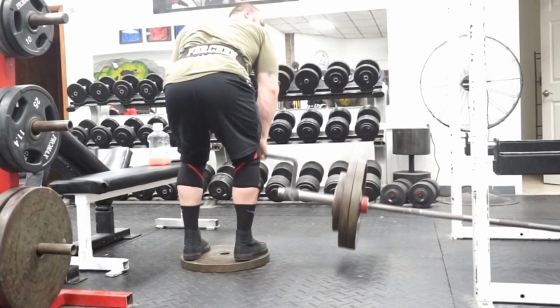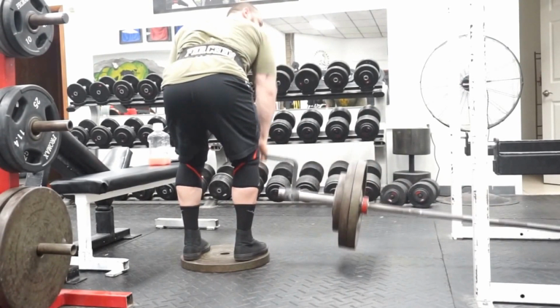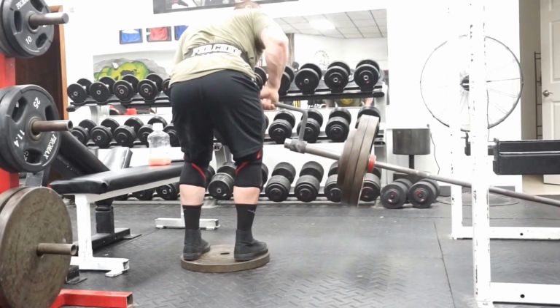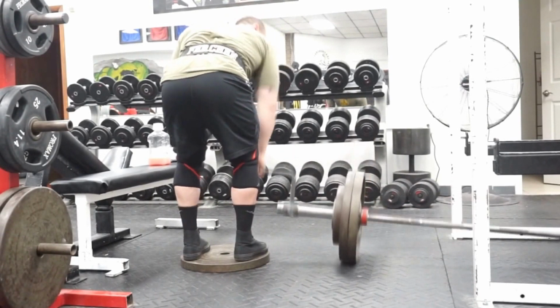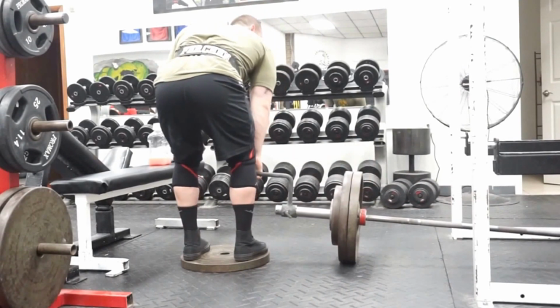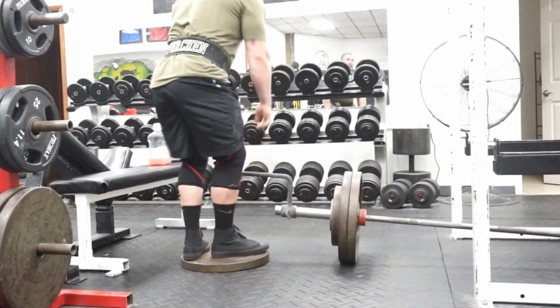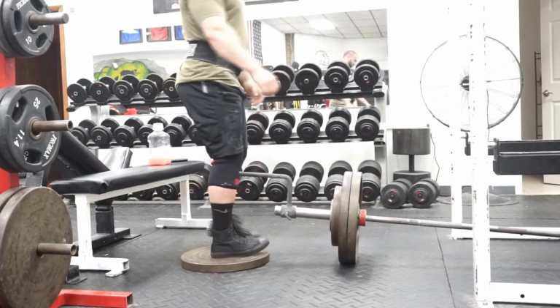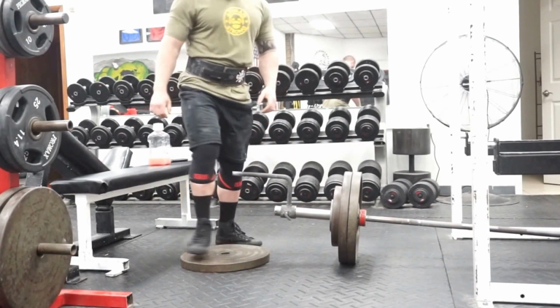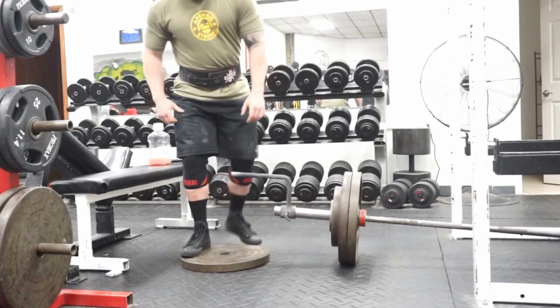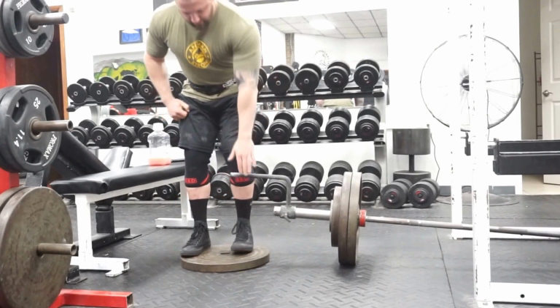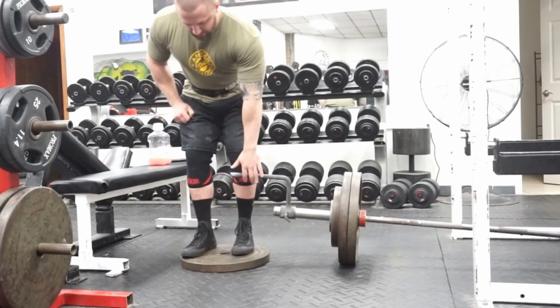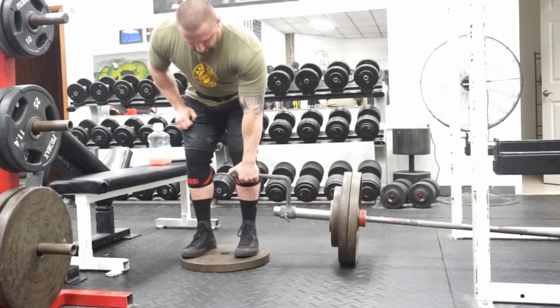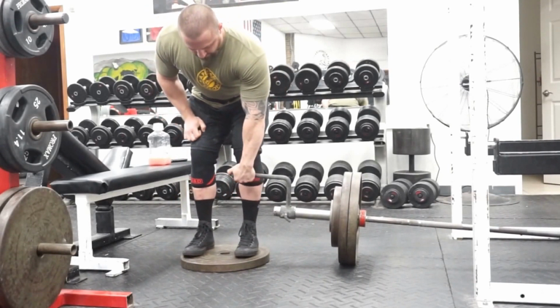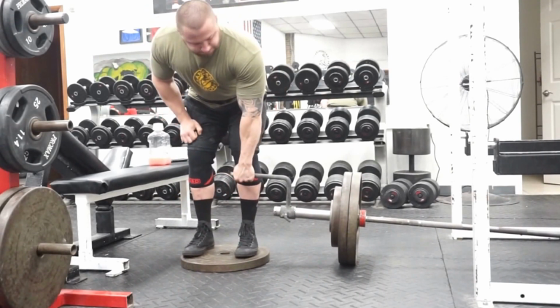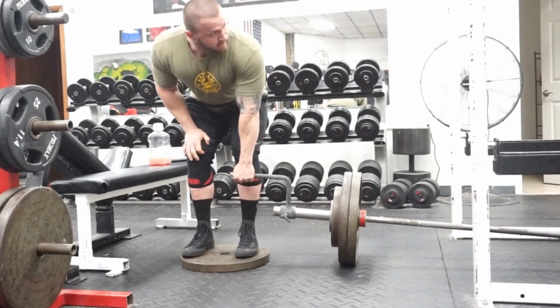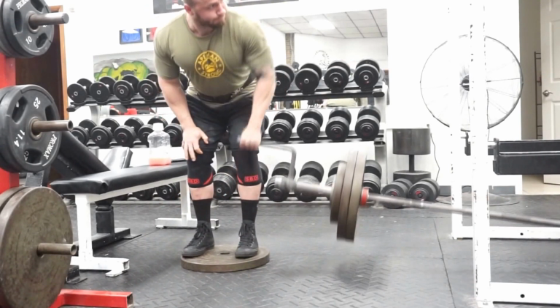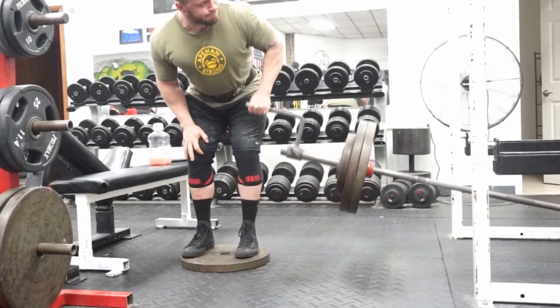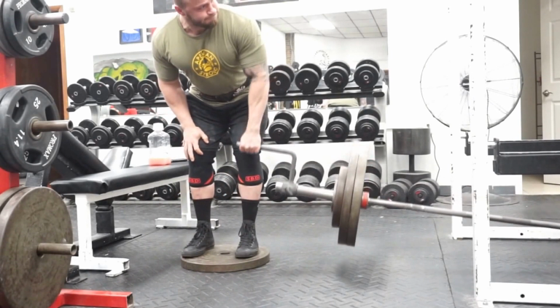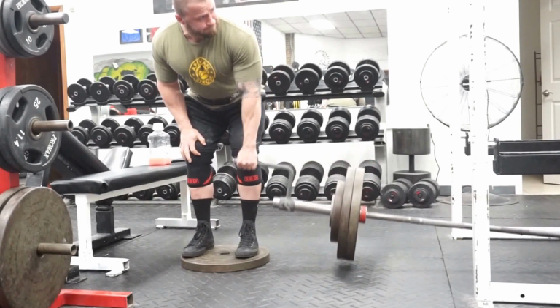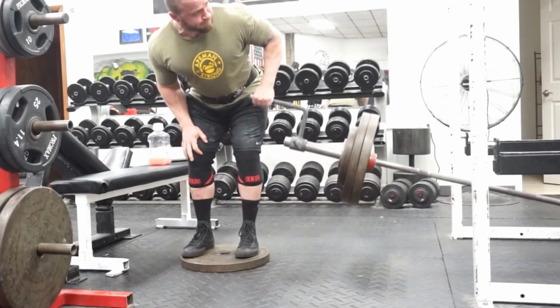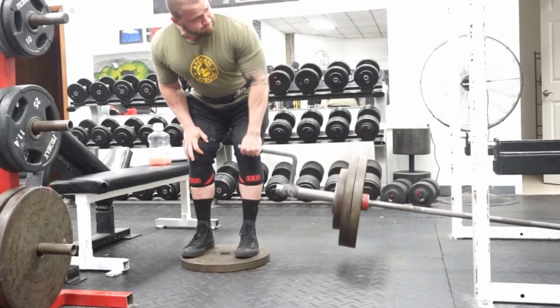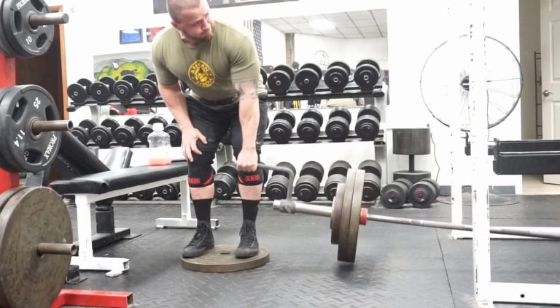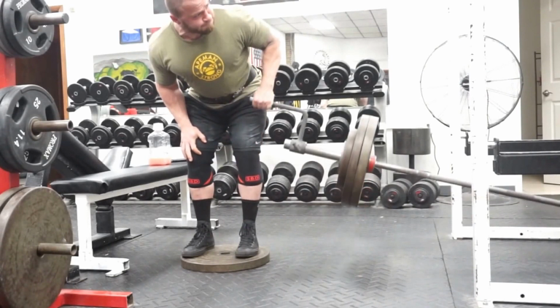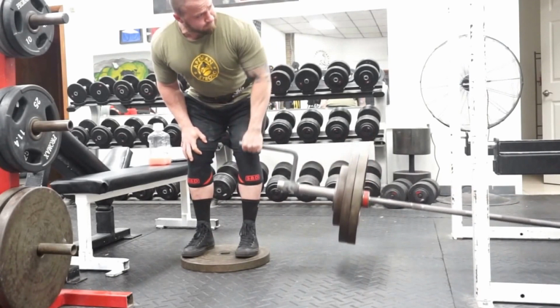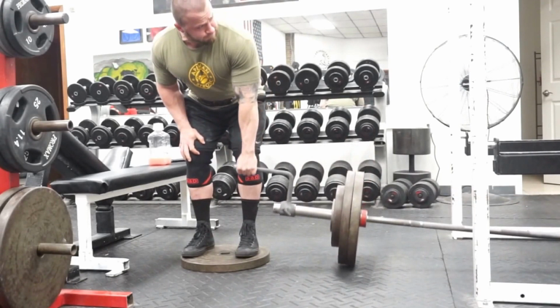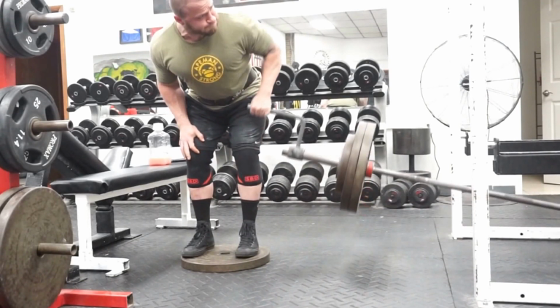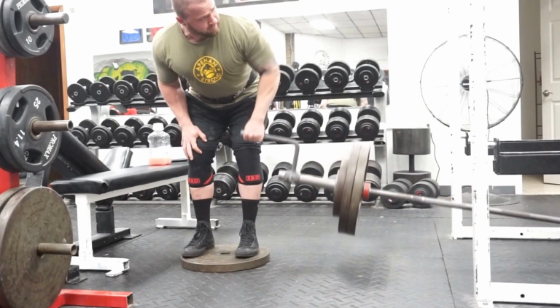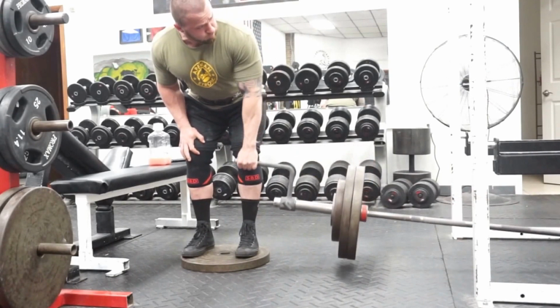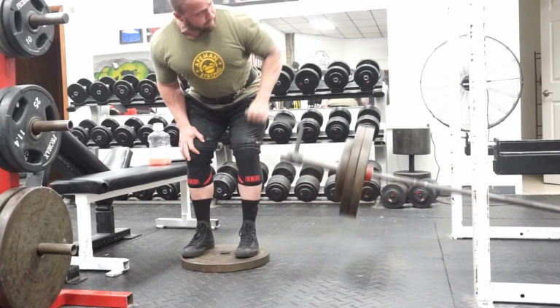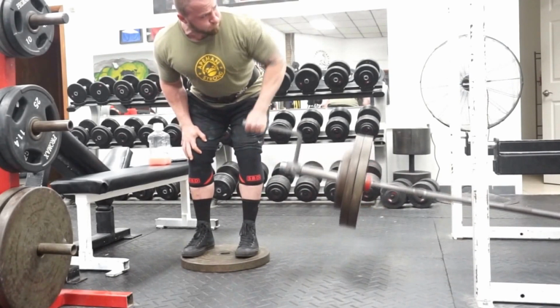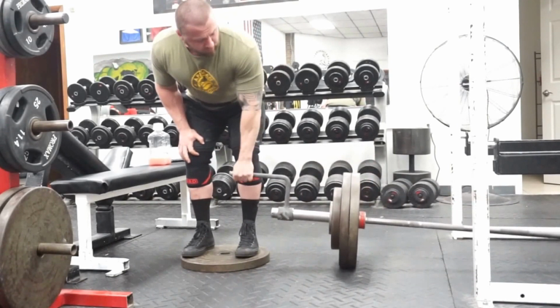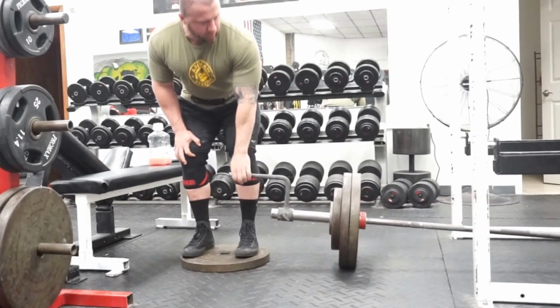On to some good old Meadows rows. That's the Meadows row handle from Elite FTS. People that have it like it. It looks like Adam's enjoying checking his muscularity developing in the mirror — he's looking at himself.